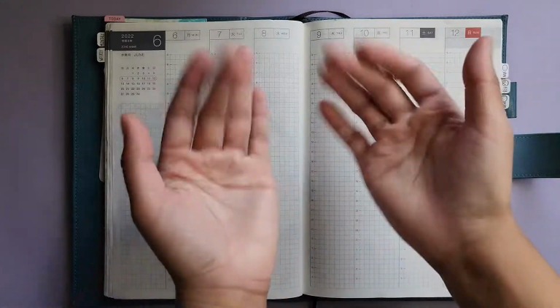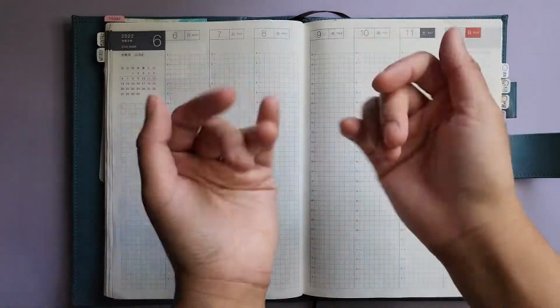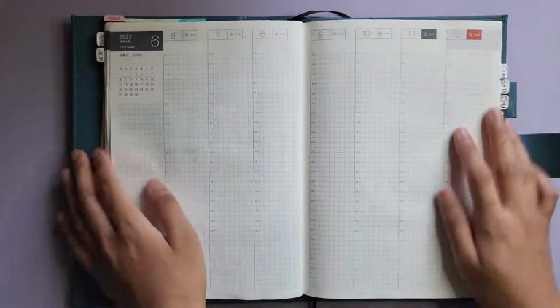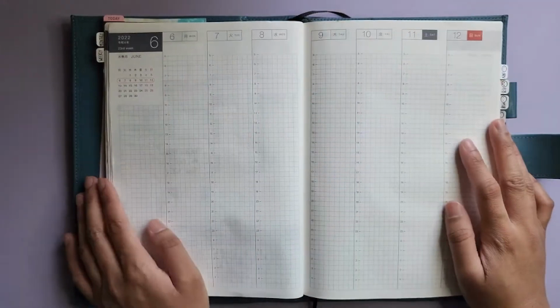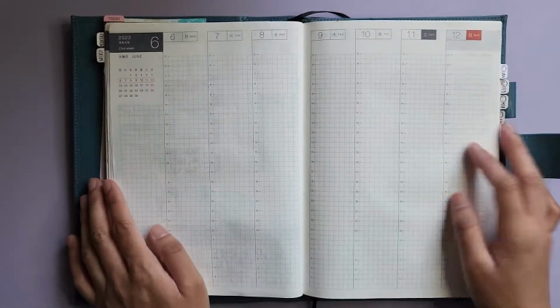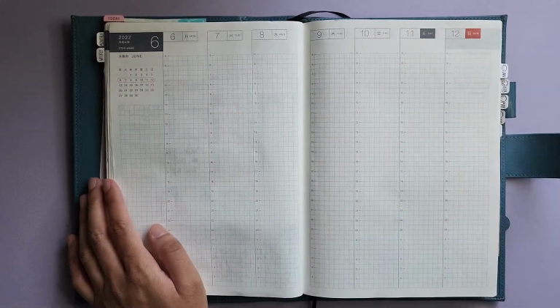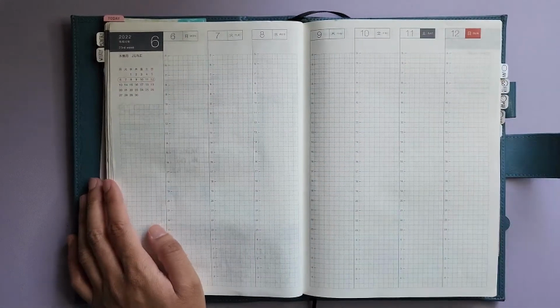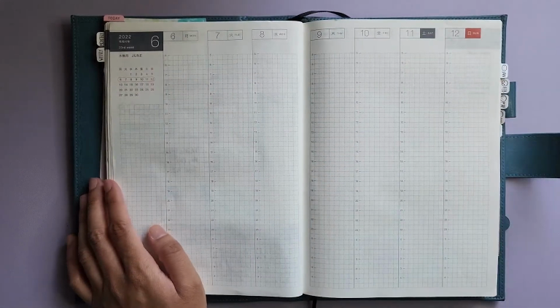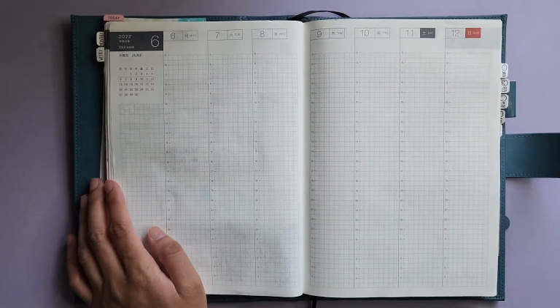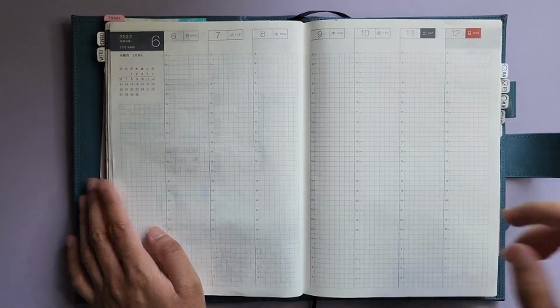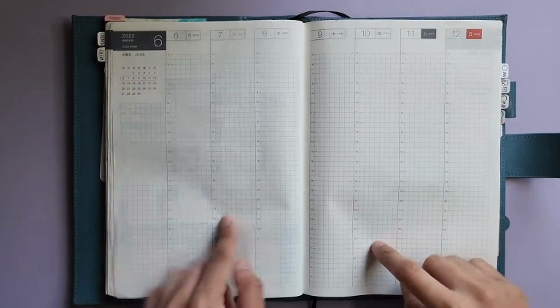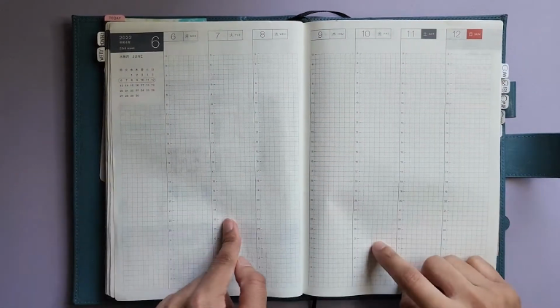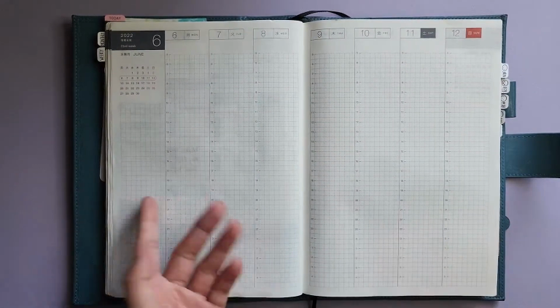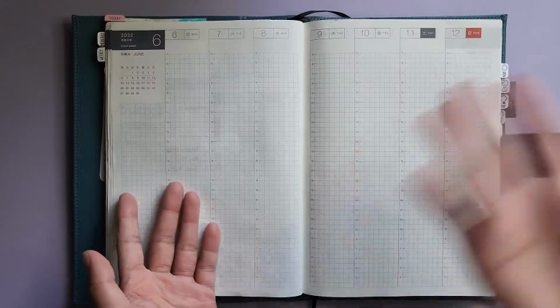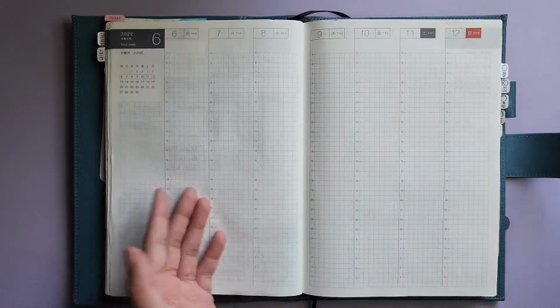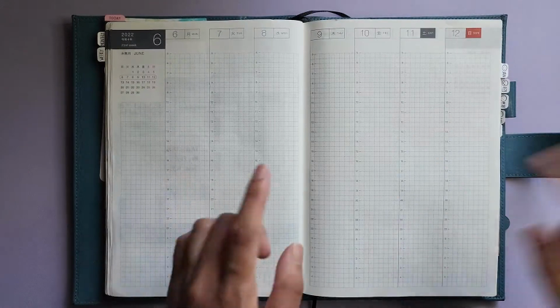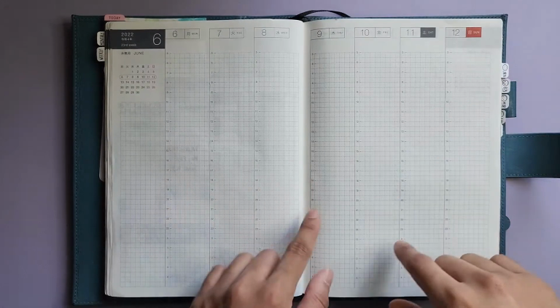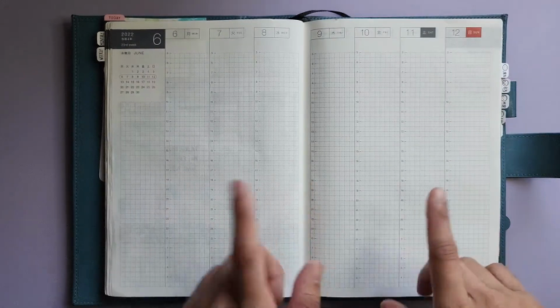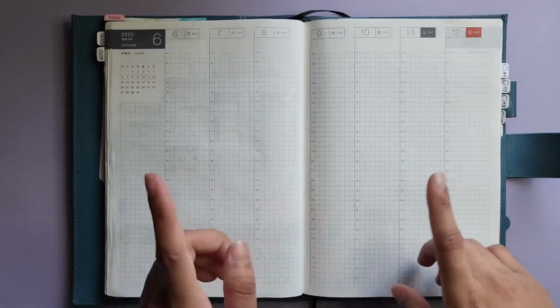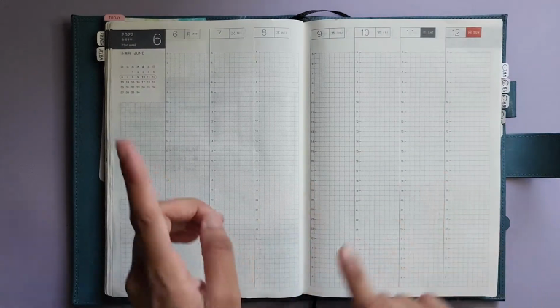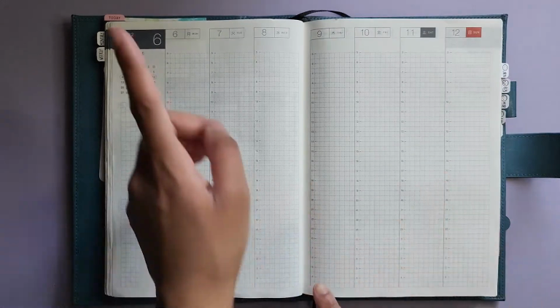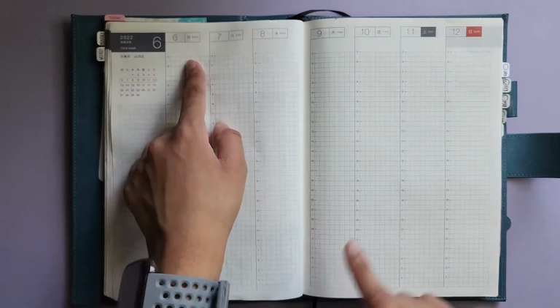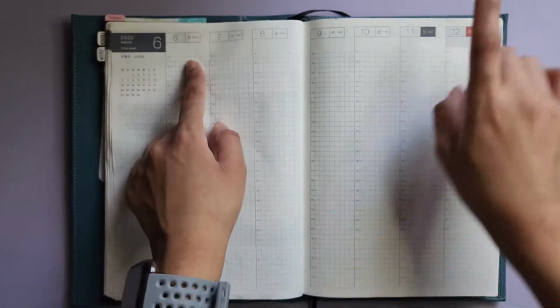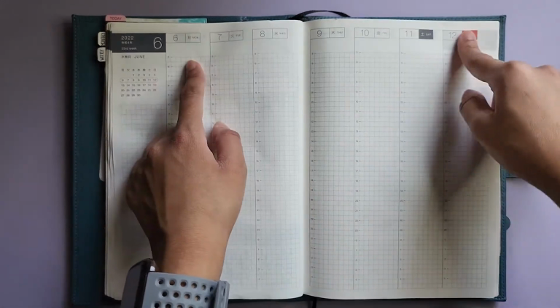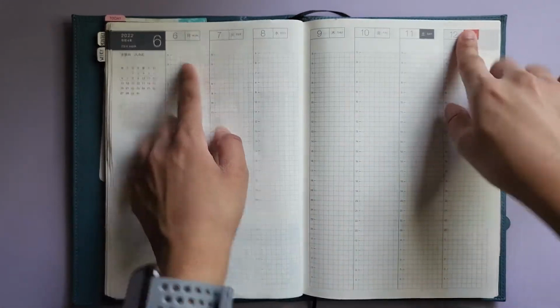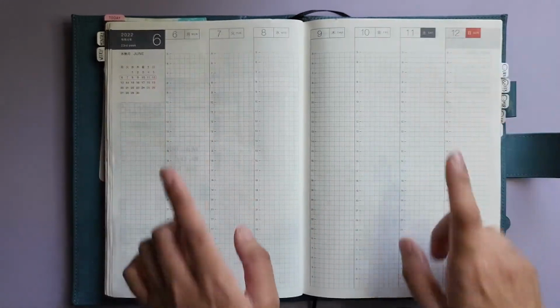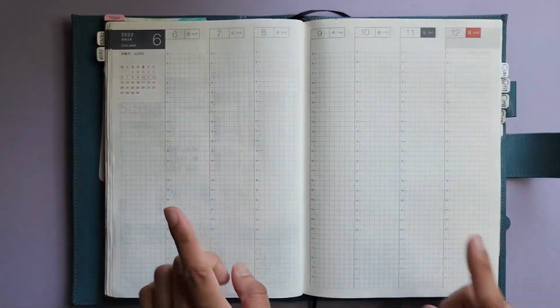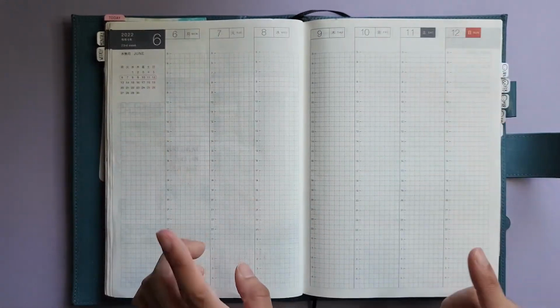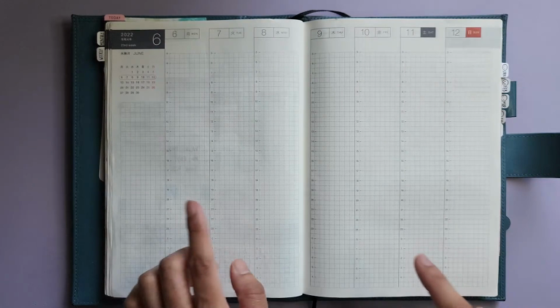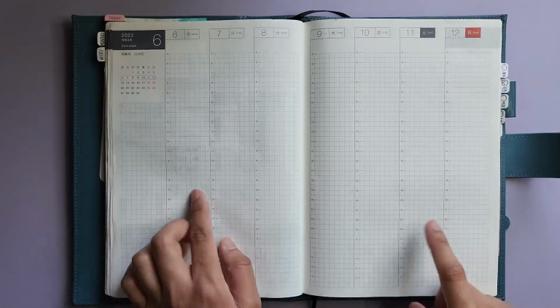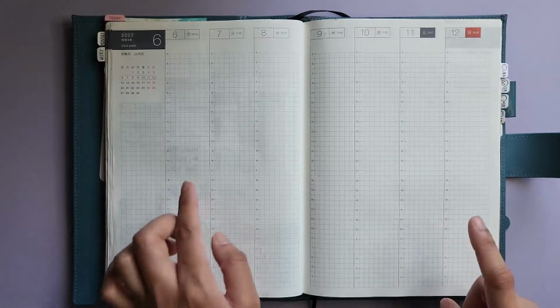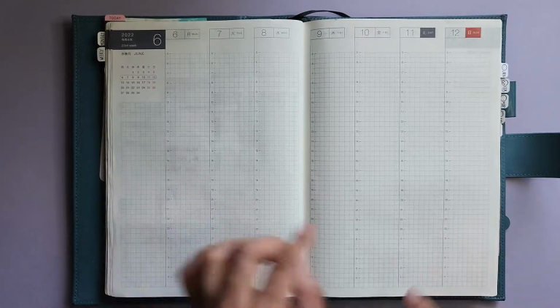Hi guys, welcome back to my channel. My name is Aaliyah, also known as AJ Plans, here on YouTube and on Instagram. And today we are planning out June 6th to 12th in my Hobonichi Cousin Avec.